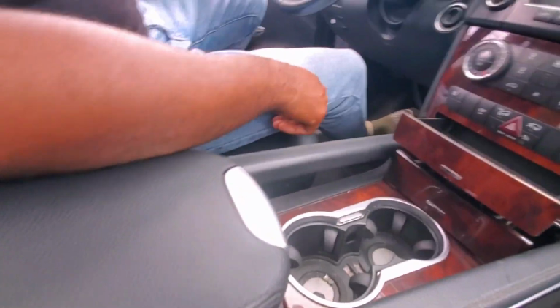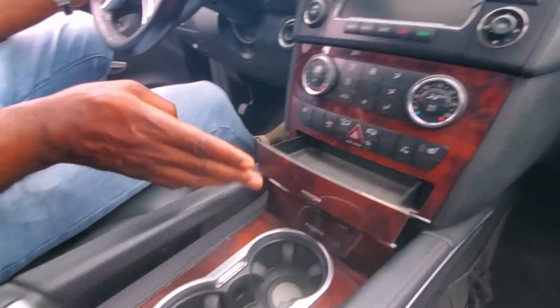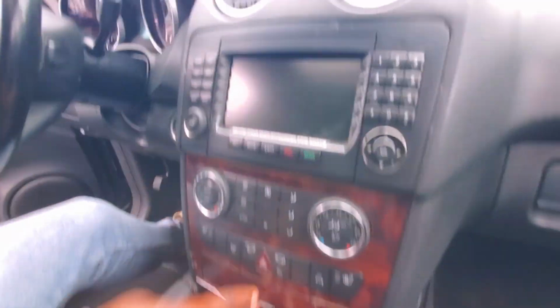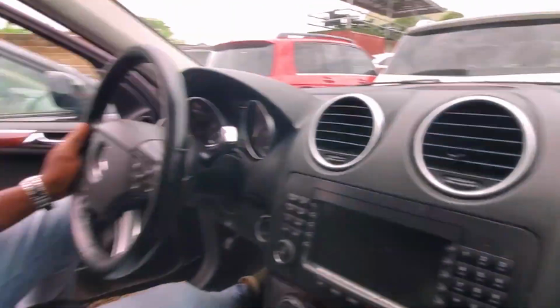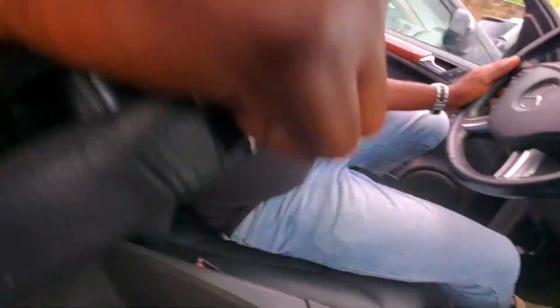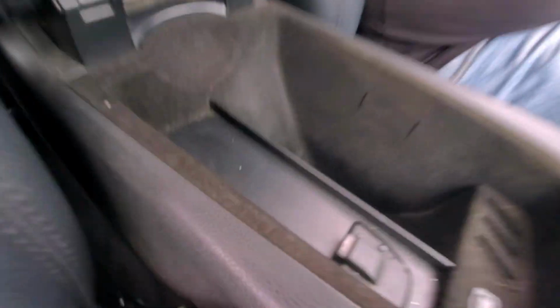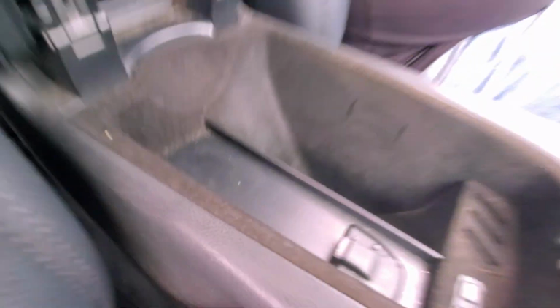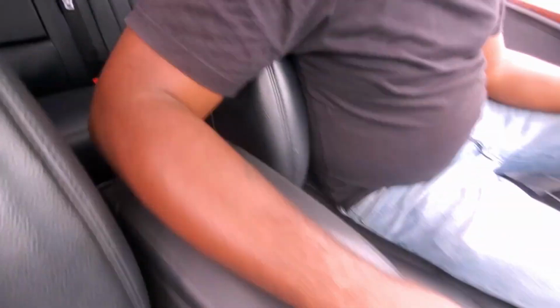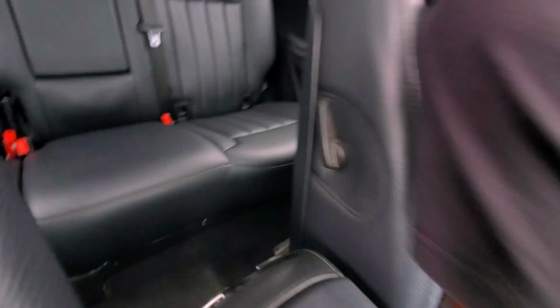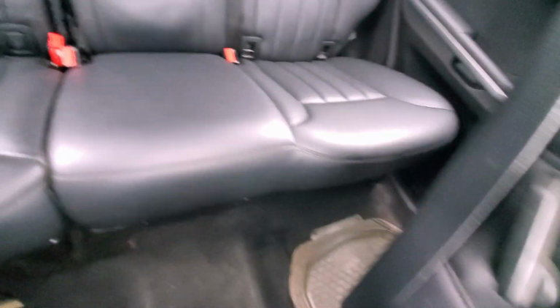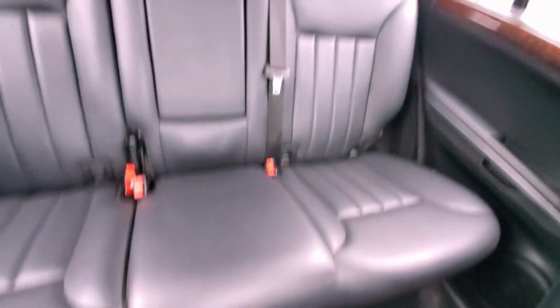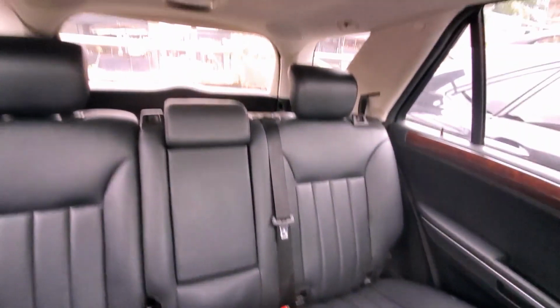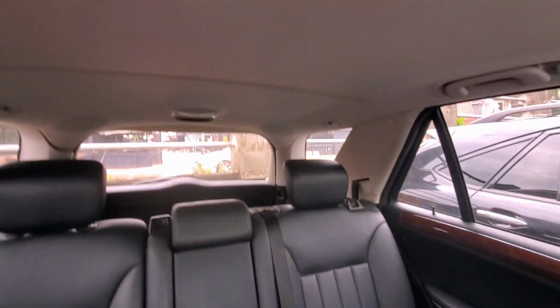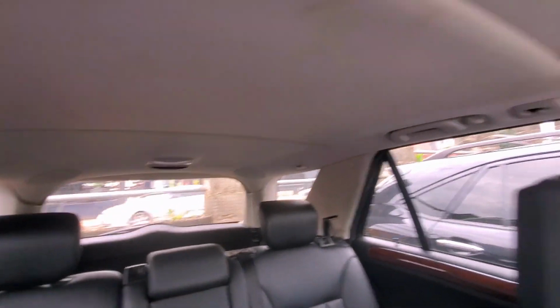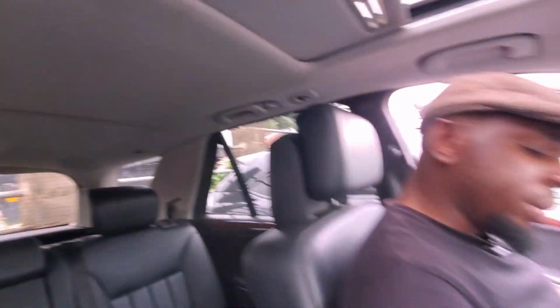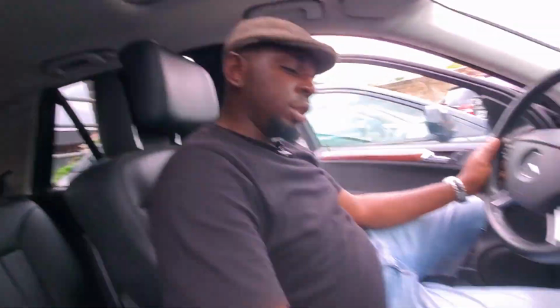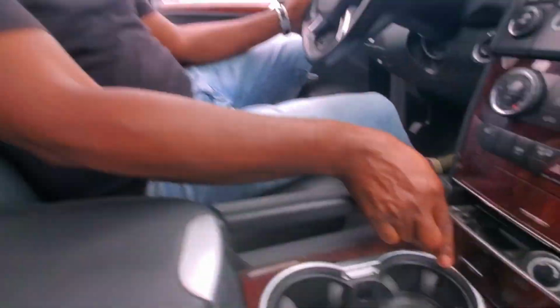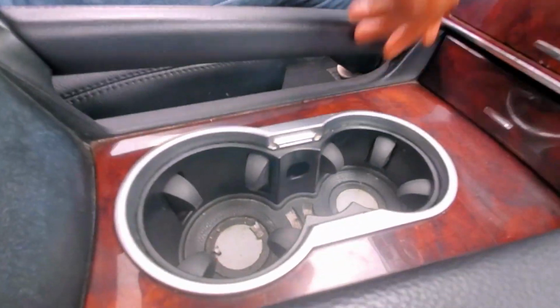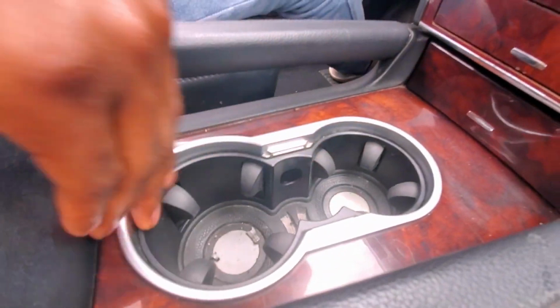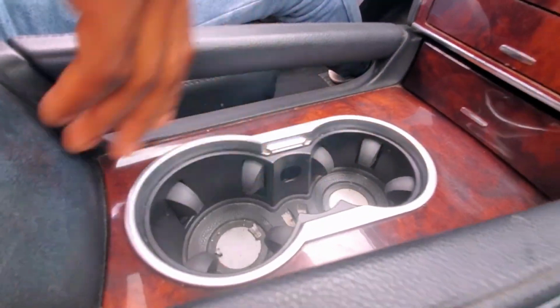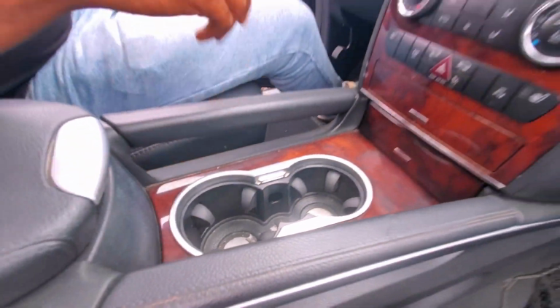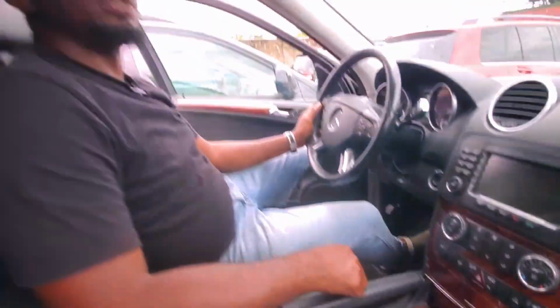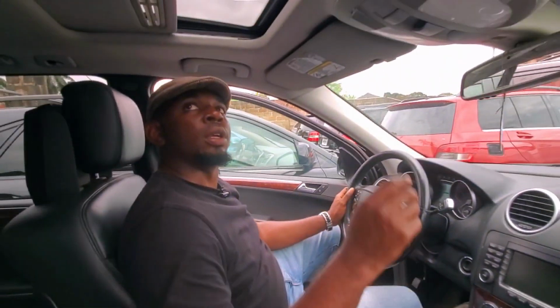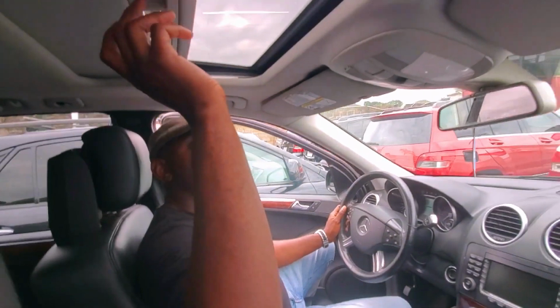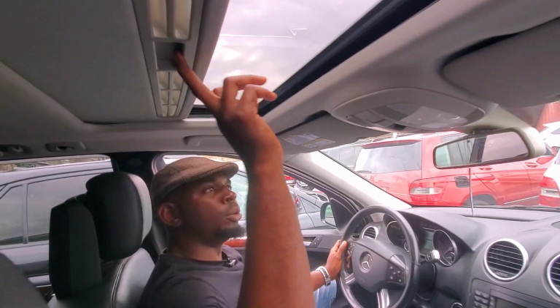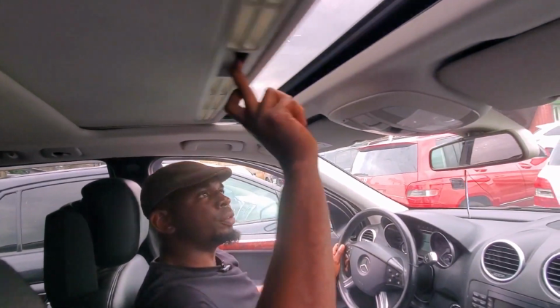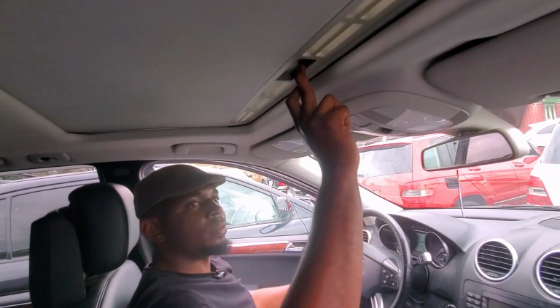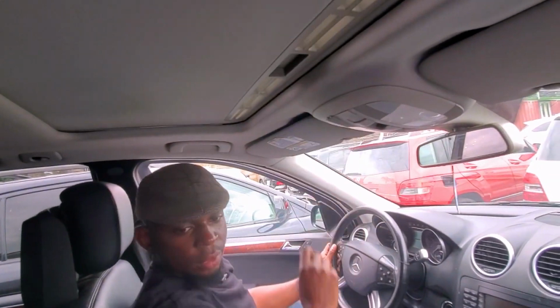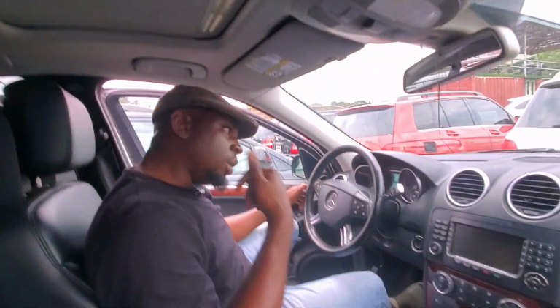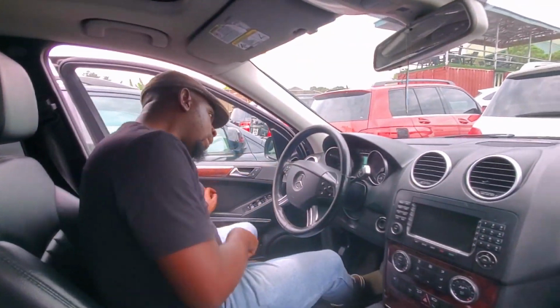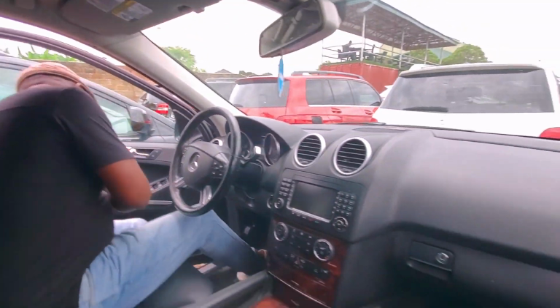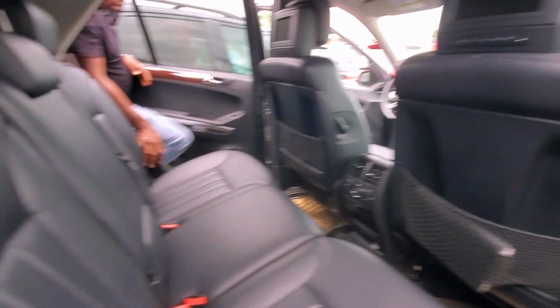This is a 2008 ML350 Automatic. It comes with a V6 engine, a navigation screen — fully functional. Your hand rest comes with a cup holder, door cup holder — you can actually put your drink while driving. It also has a sunroof.